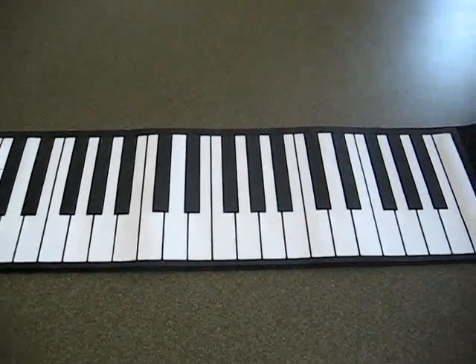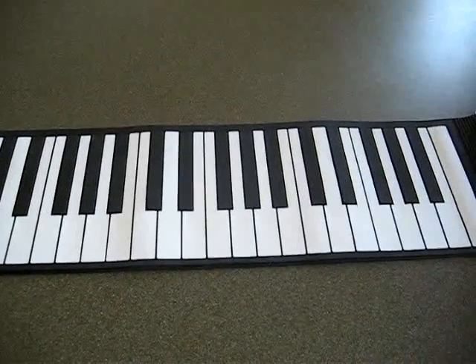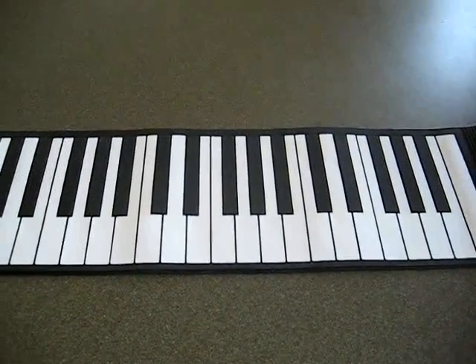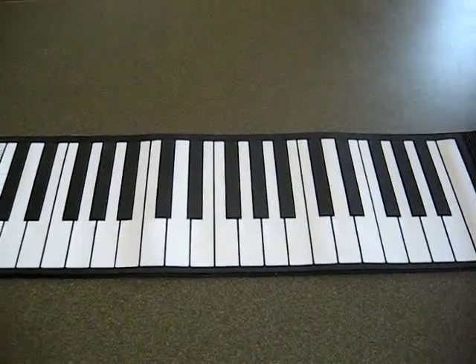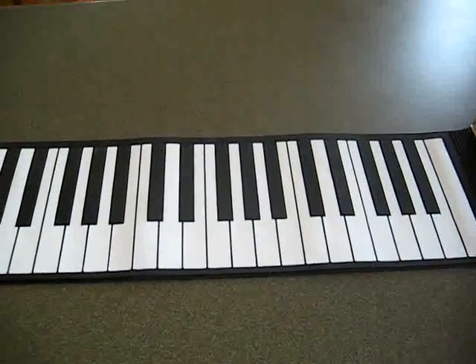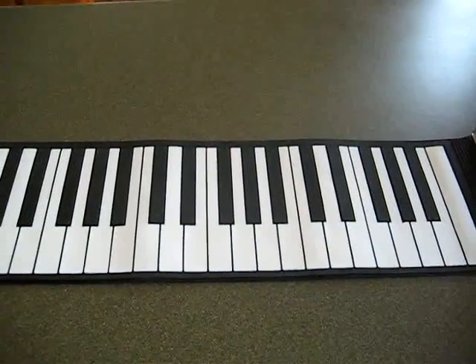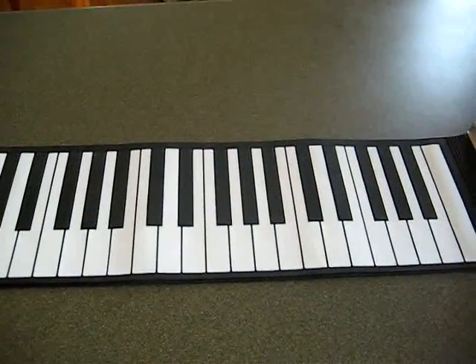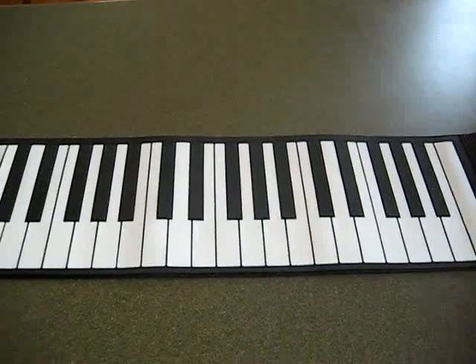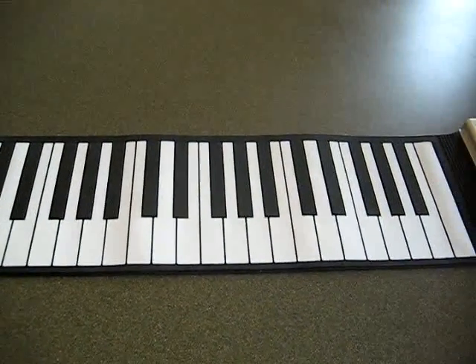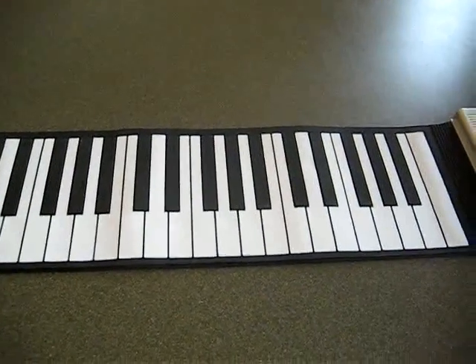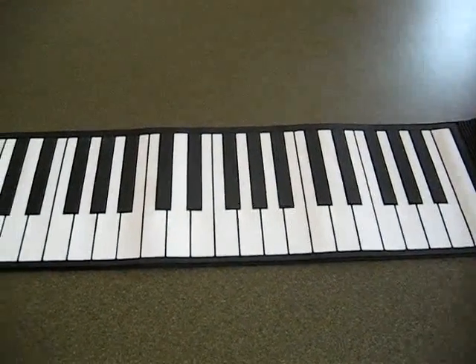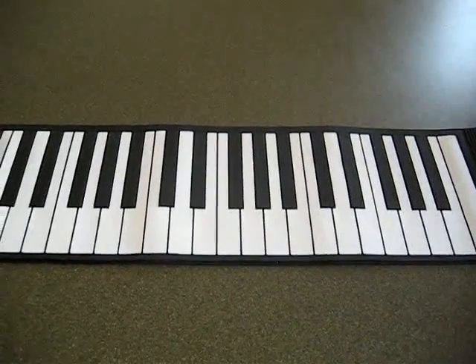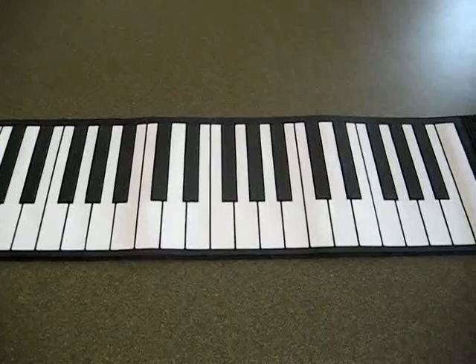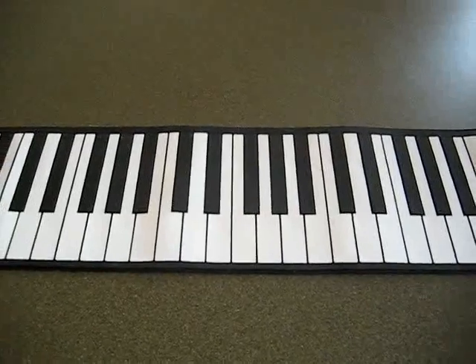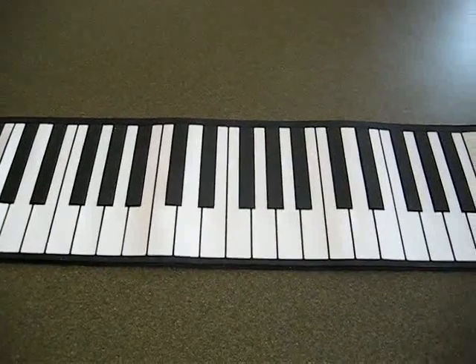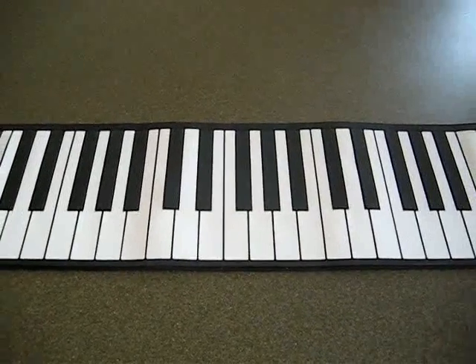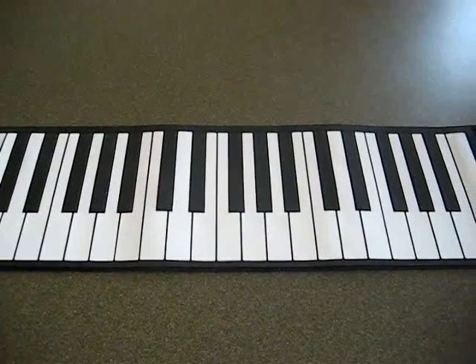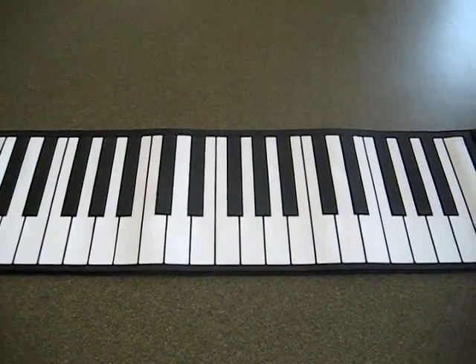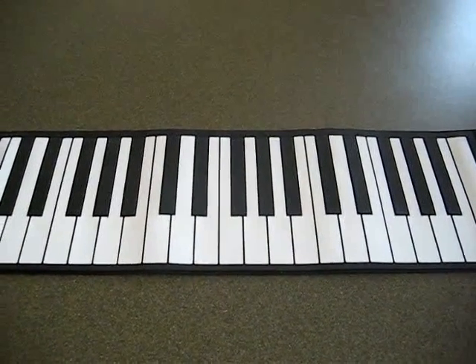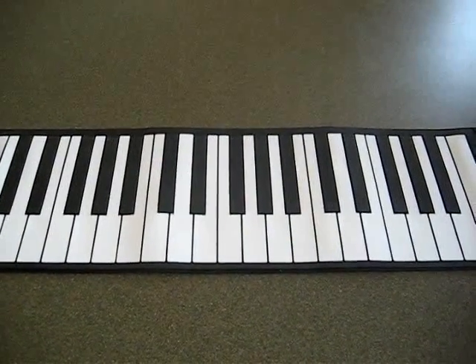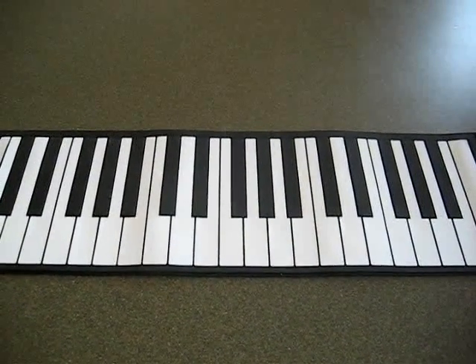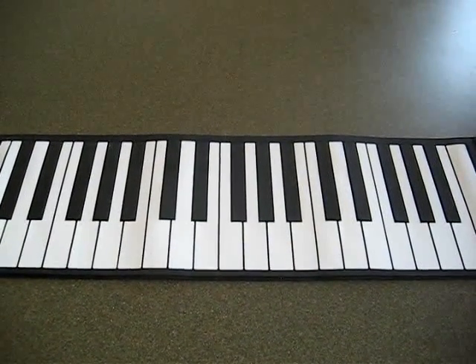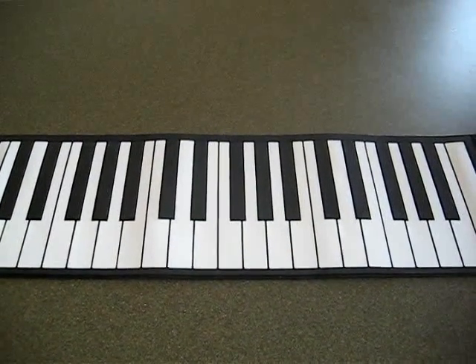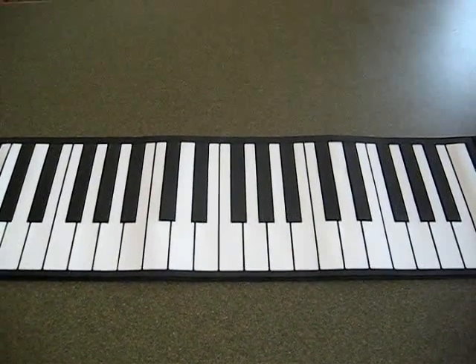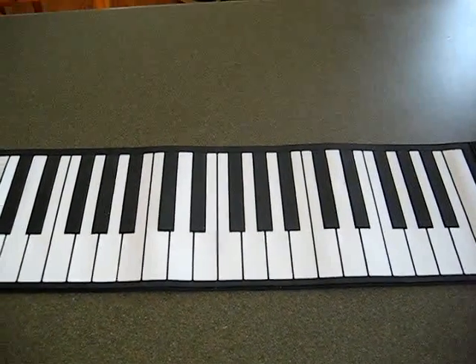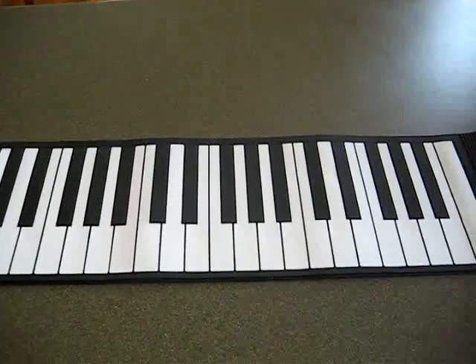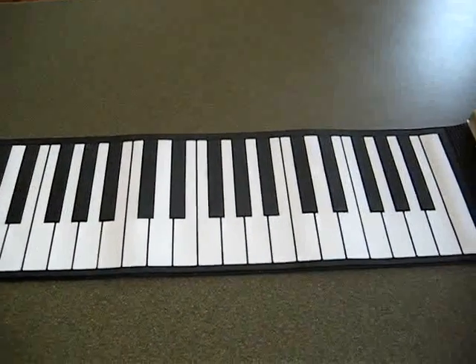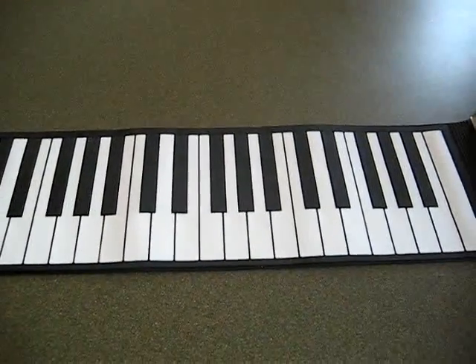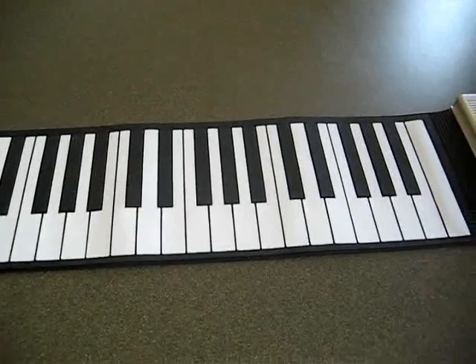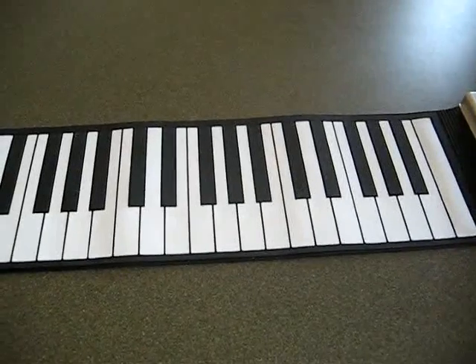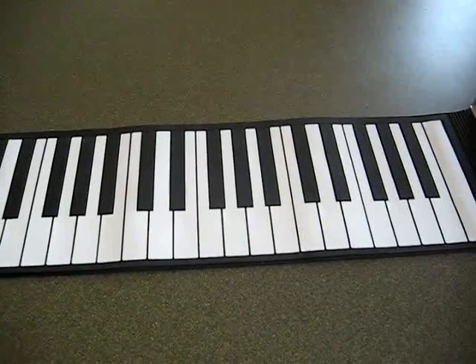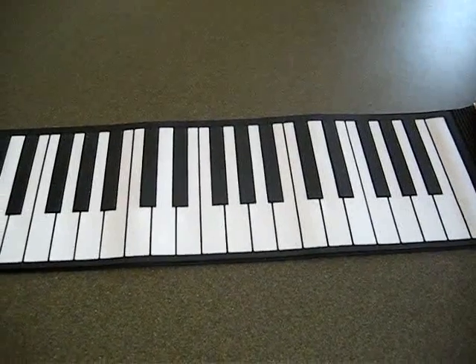Alright, so, in this episode of Lash is Awesome, I will show you how to play the Exorcist theme. Now, it's very simple.